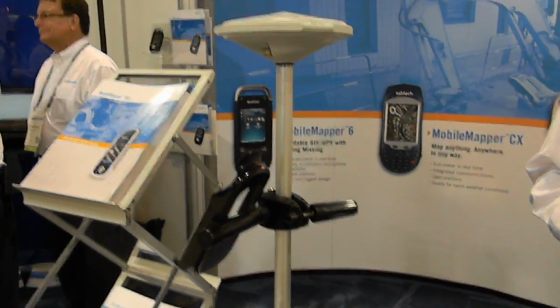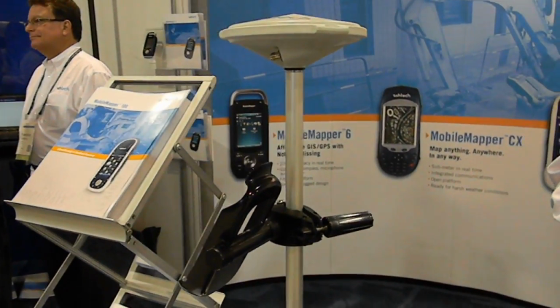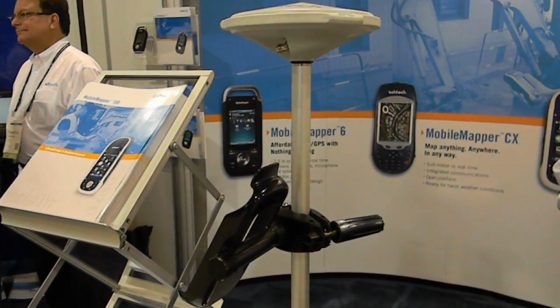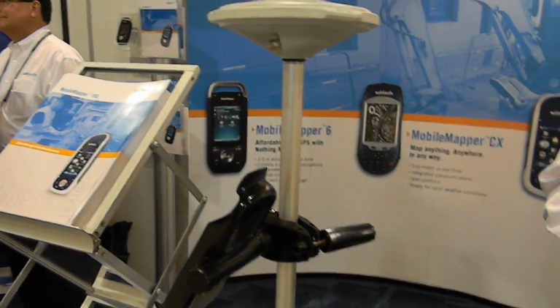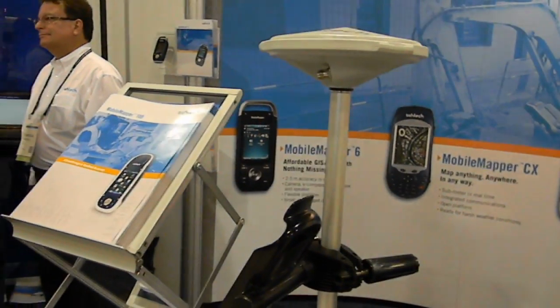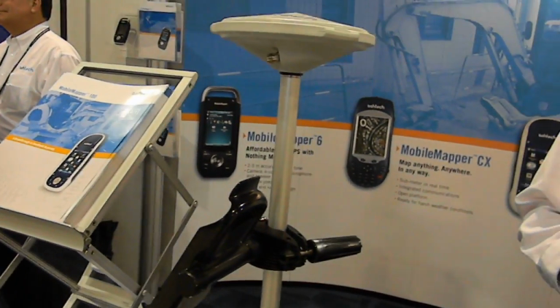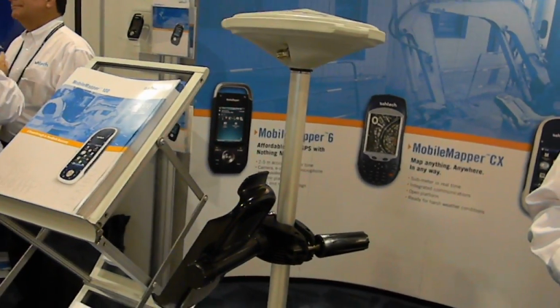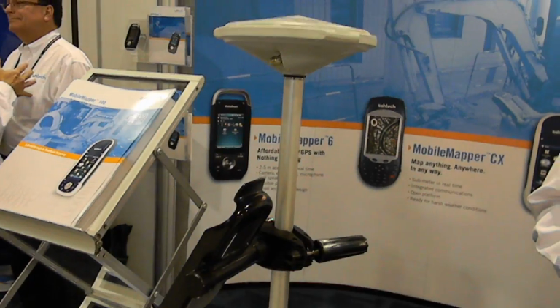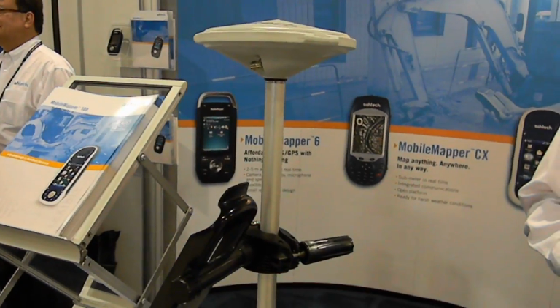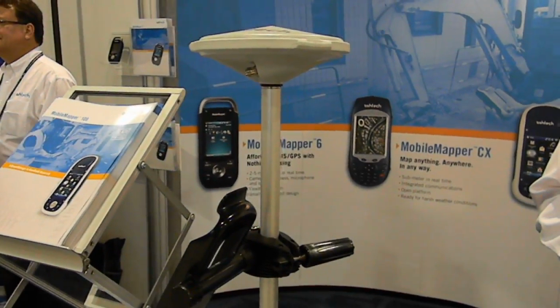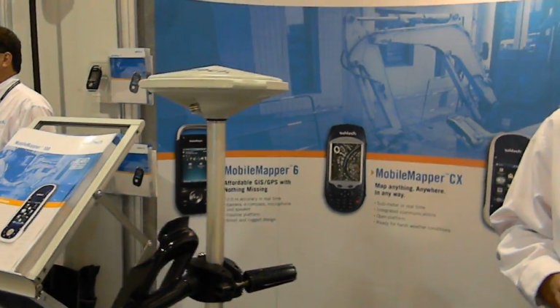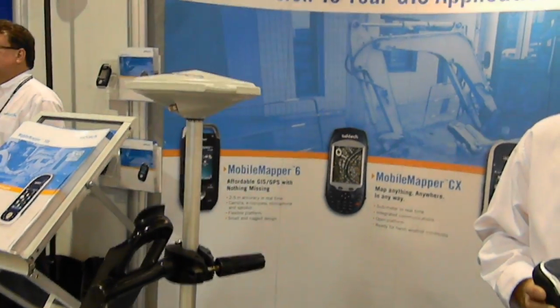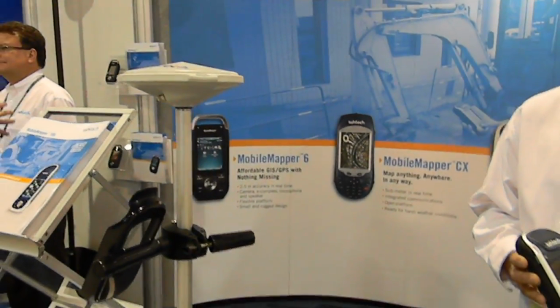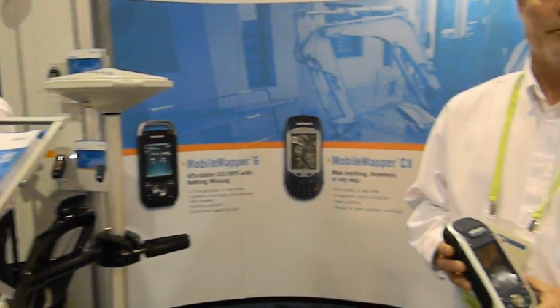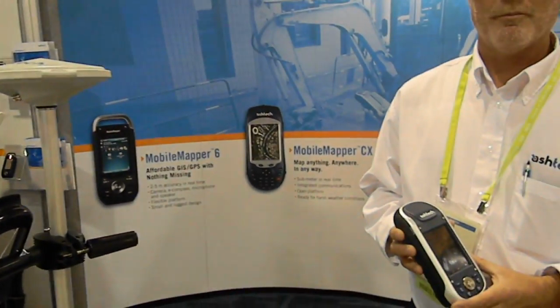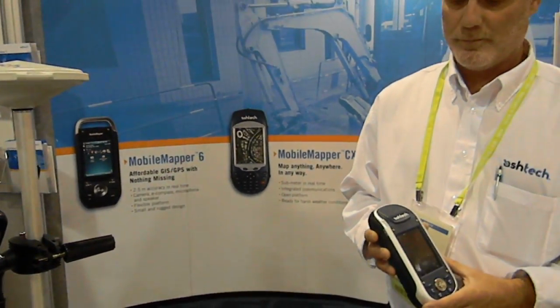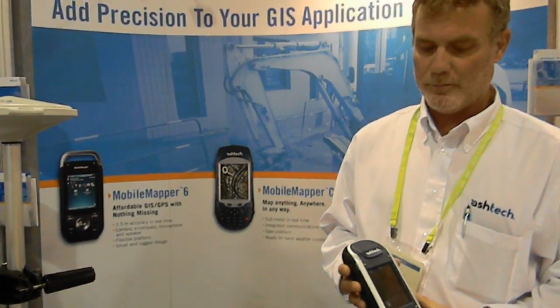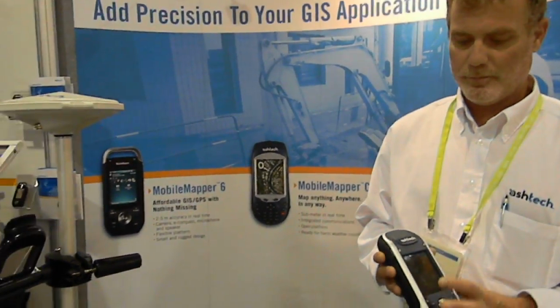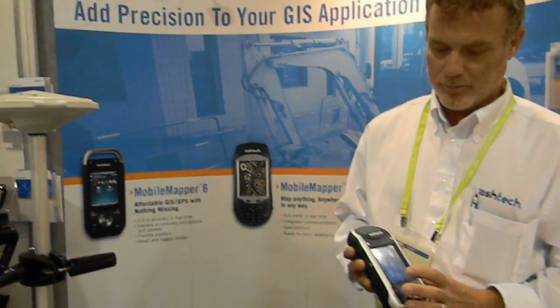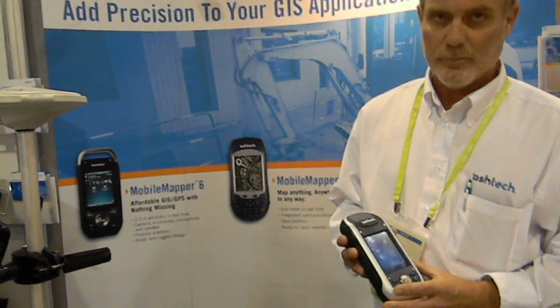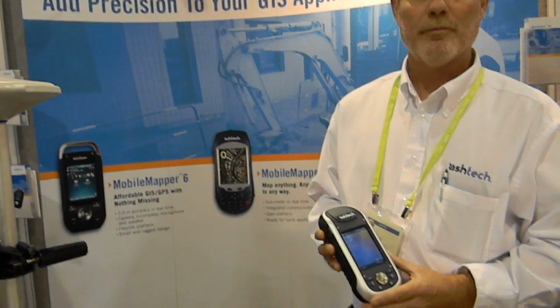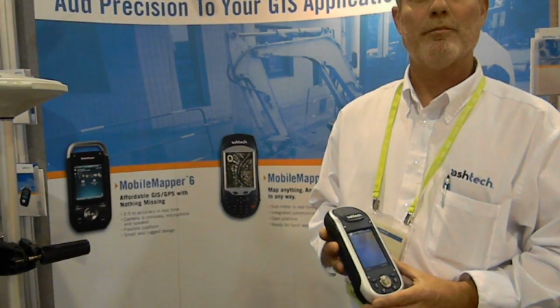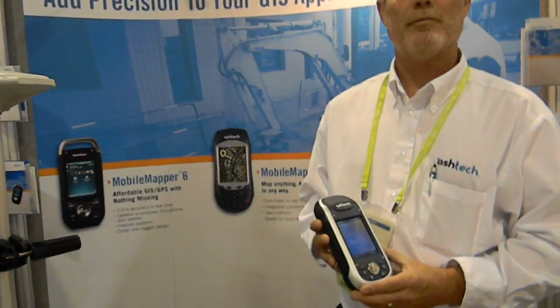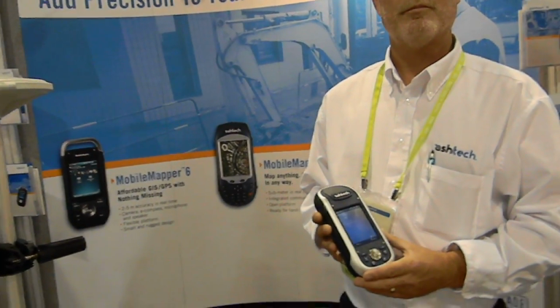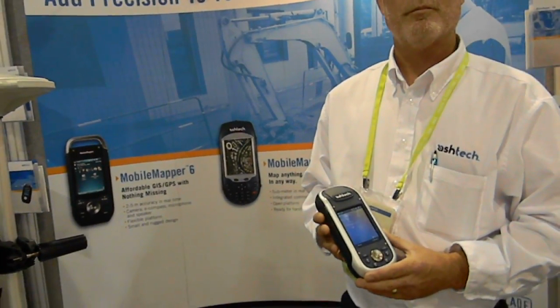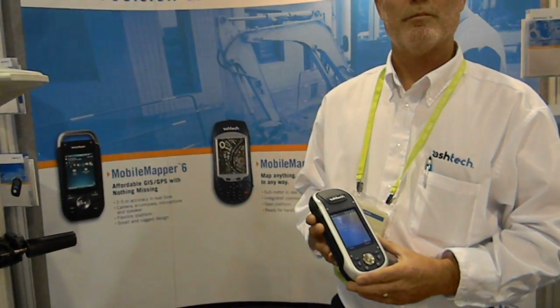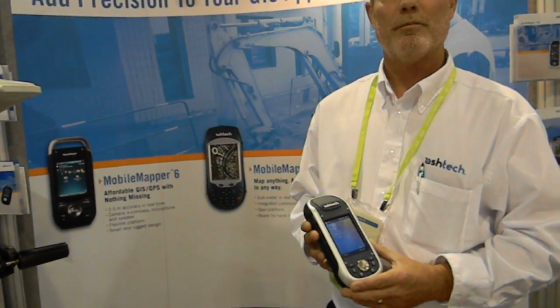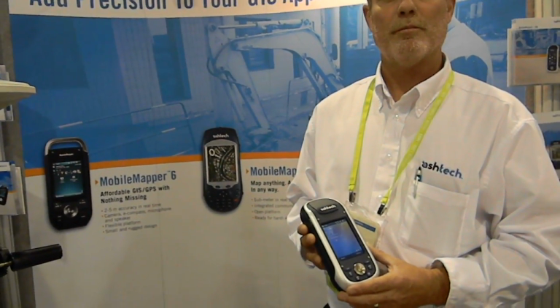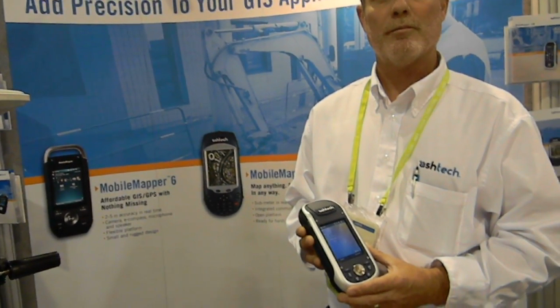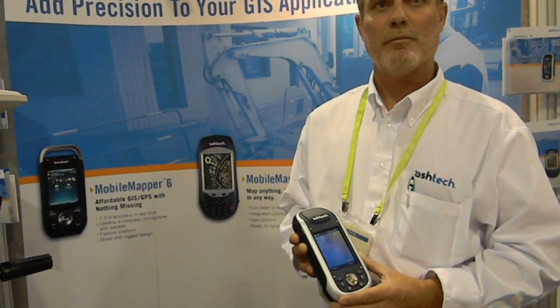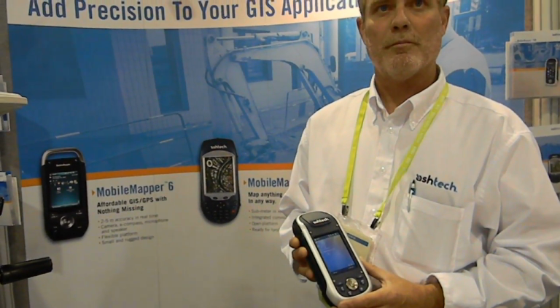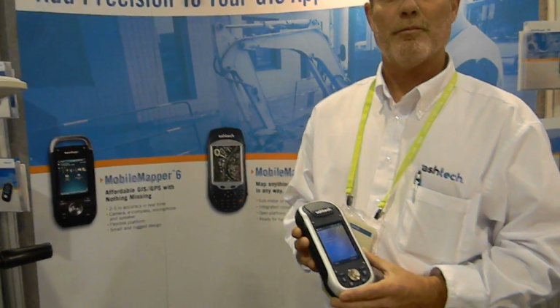Hey, this is Glenn. I'm on the floor at the SRI User Conference. I'm here at the Ashtech booth with Joe Sass, and he's going to tell us a little bit about the new Ashtech Mobile Mapper 100.